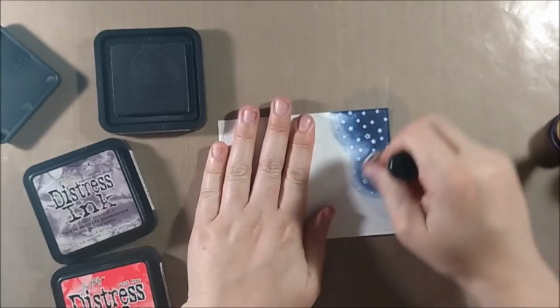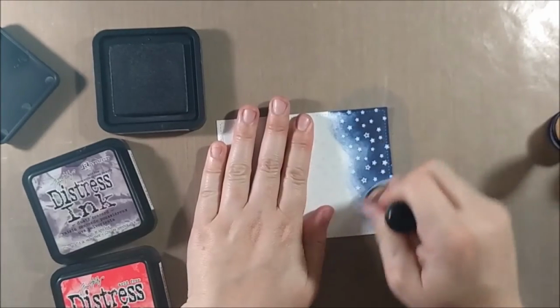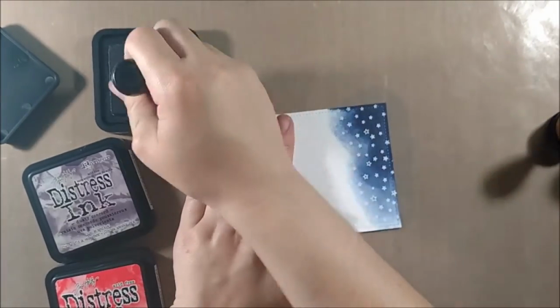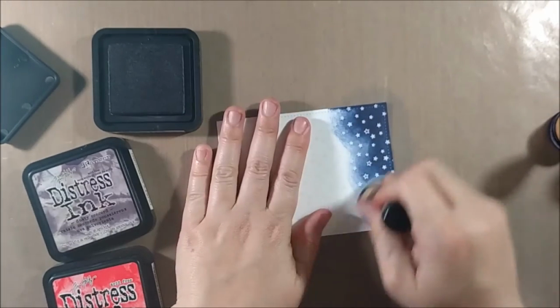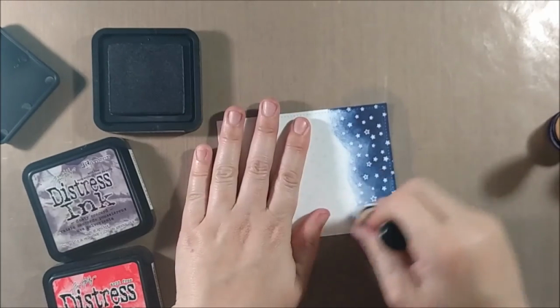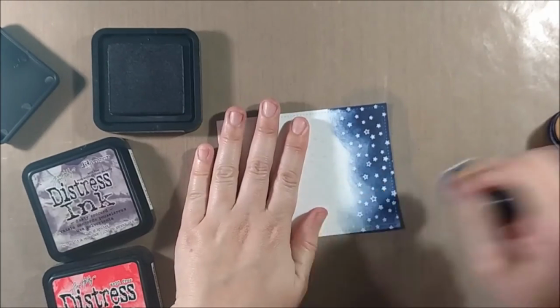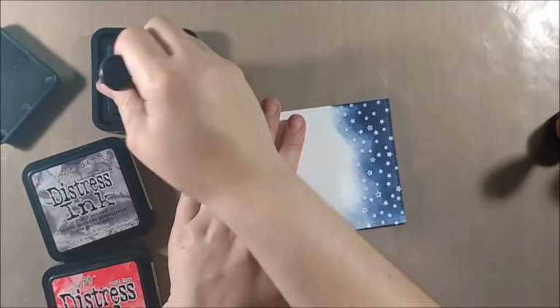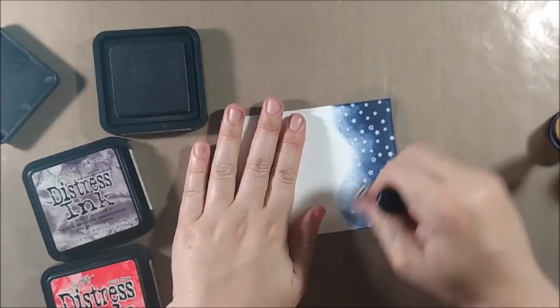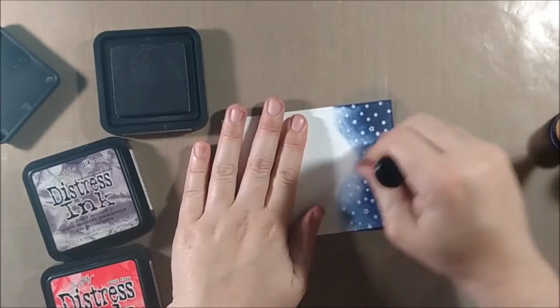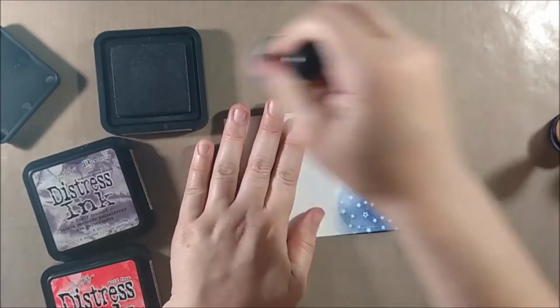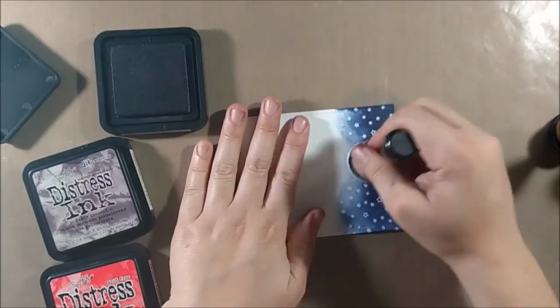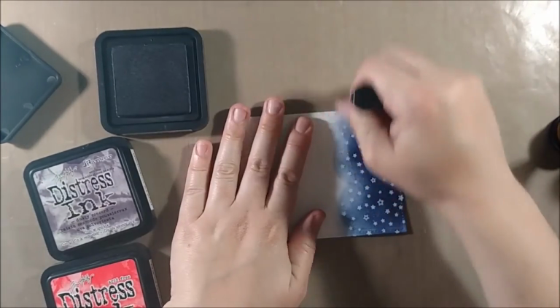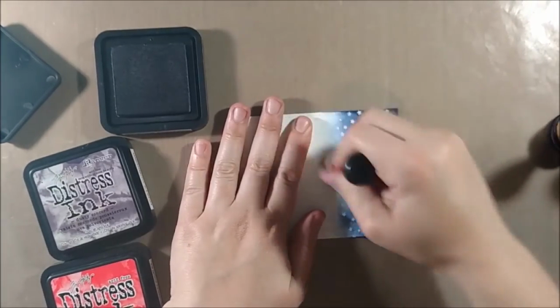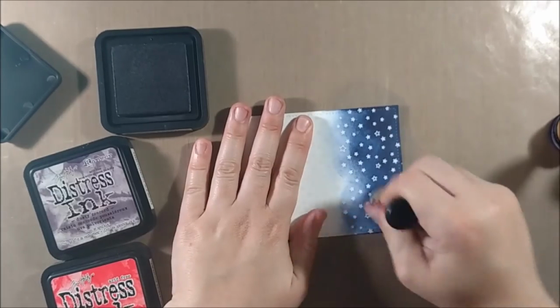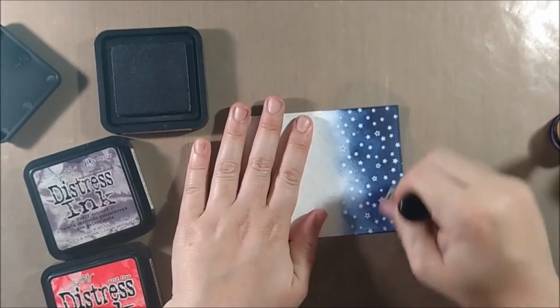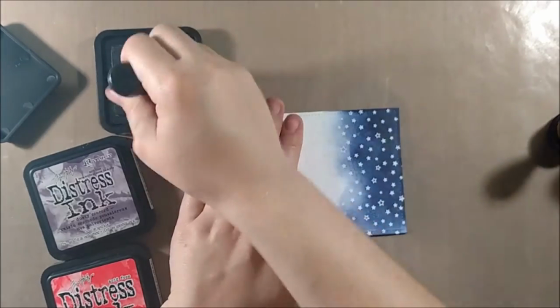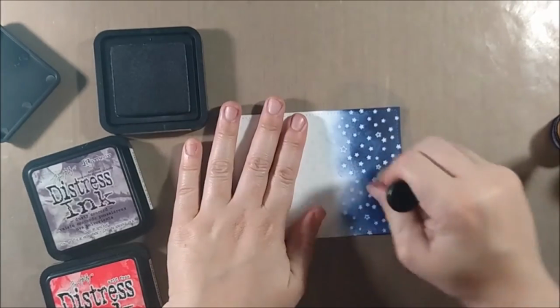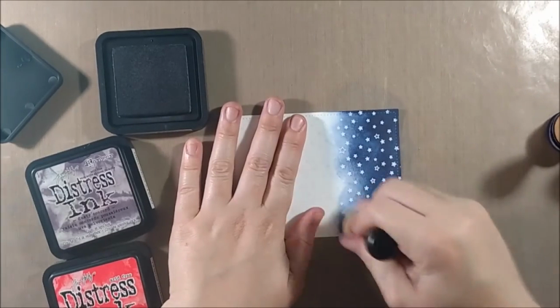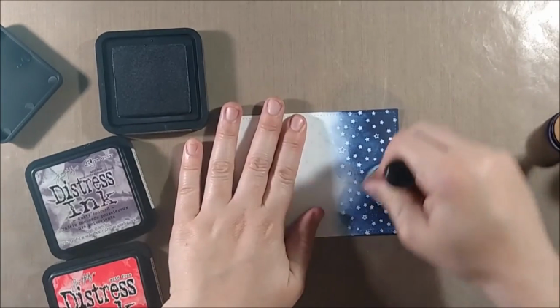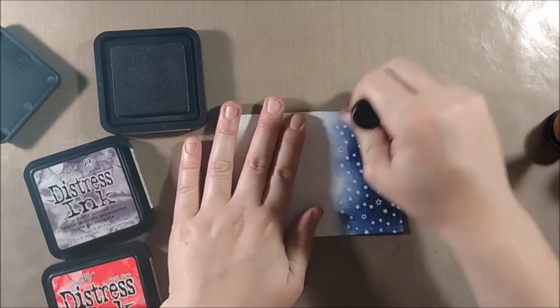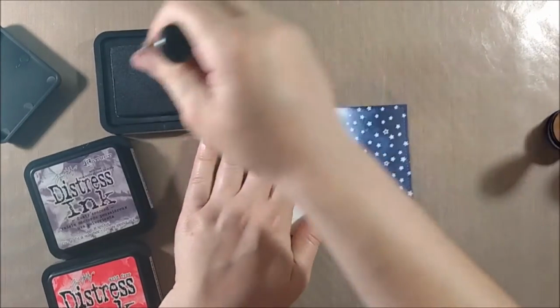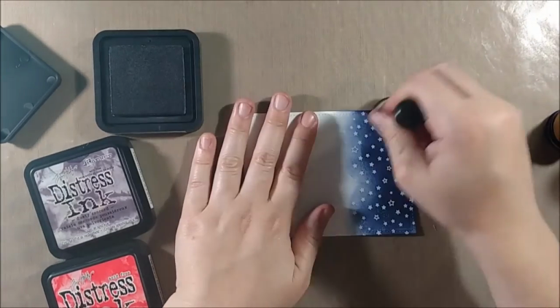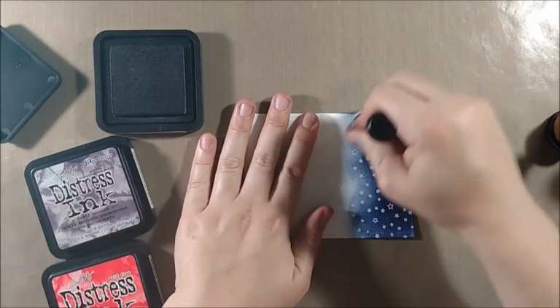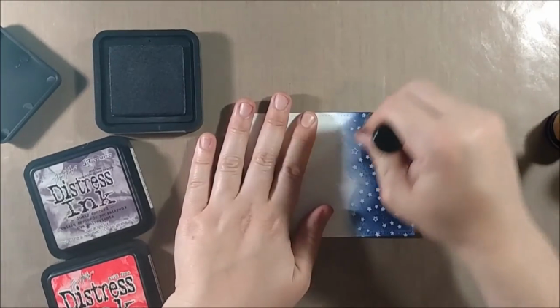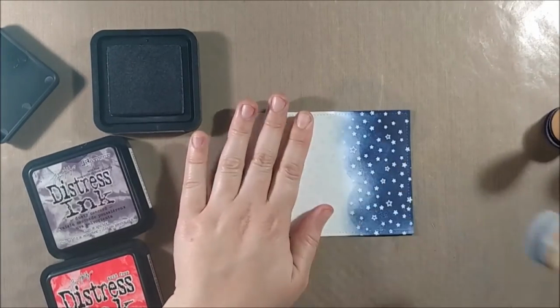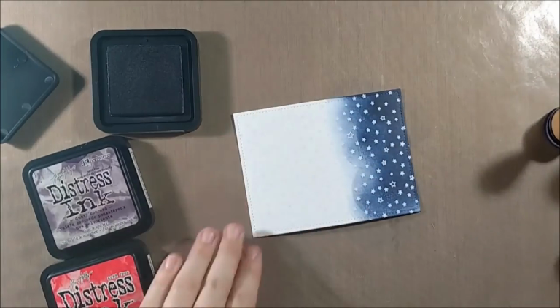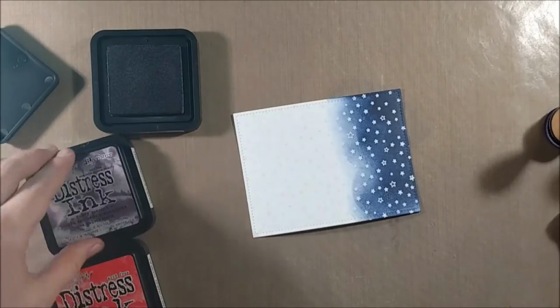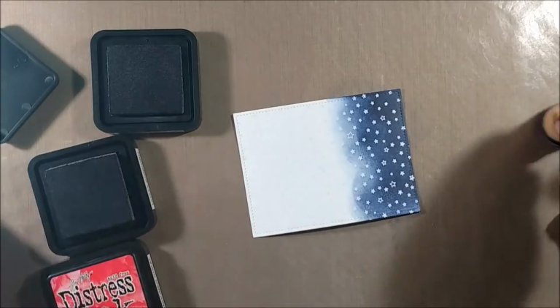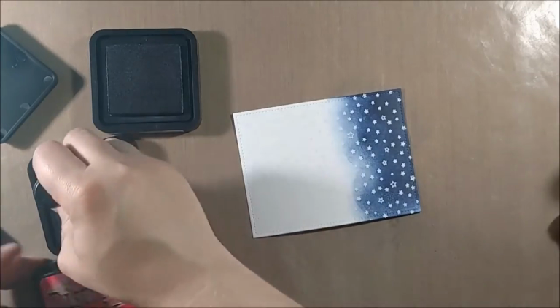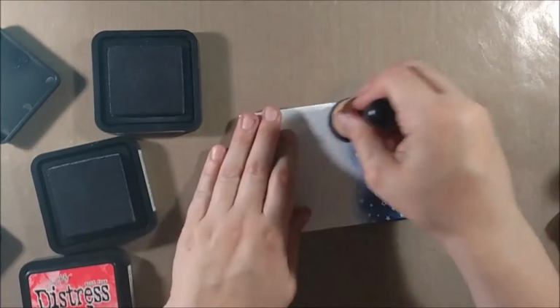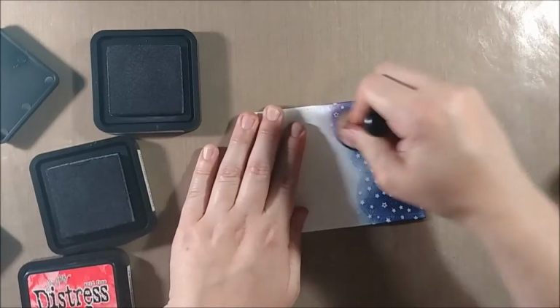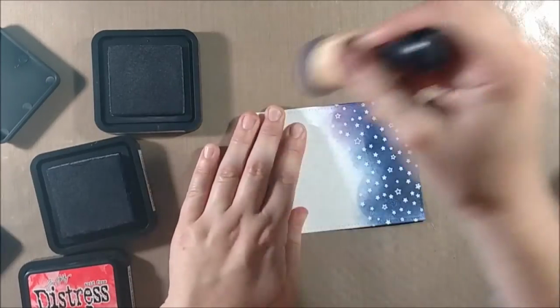I'm using Chipped Sapphire, Dusty Concord, and Abandoned Coral. I know that this pinkish-orange color is not exactly what you think of when you think of a night sky, but it does have that sort of sunset look and I just thought it would be a fun color to add.